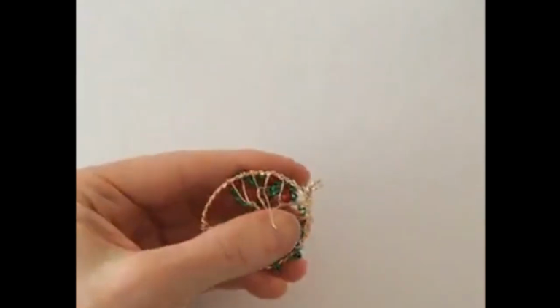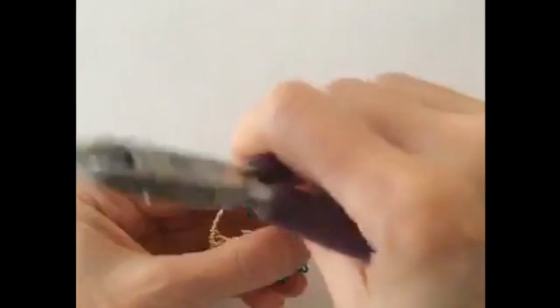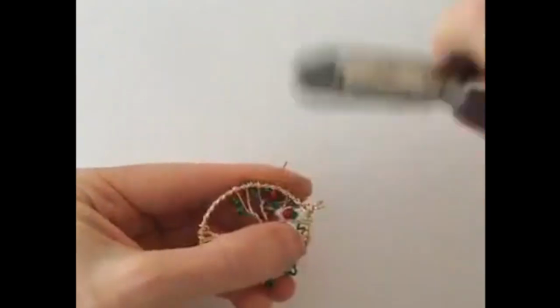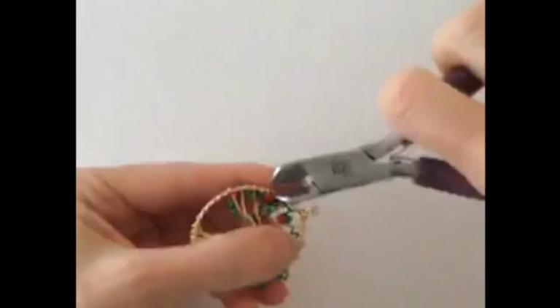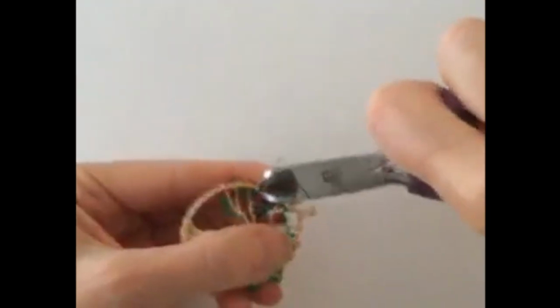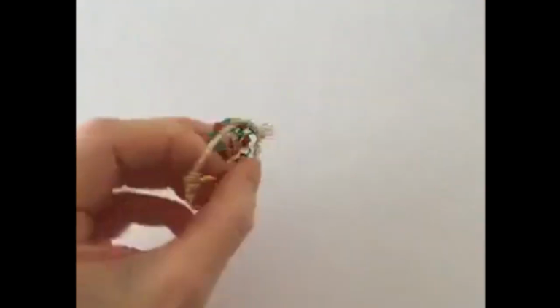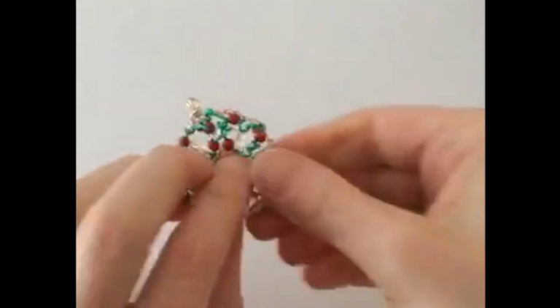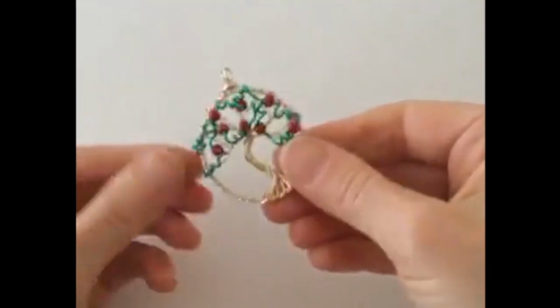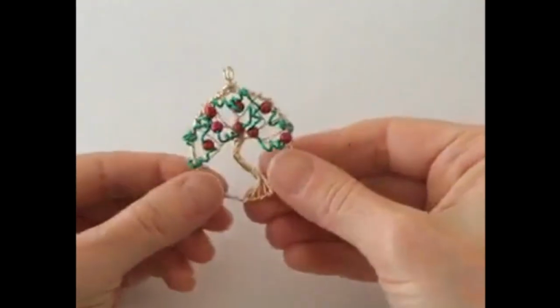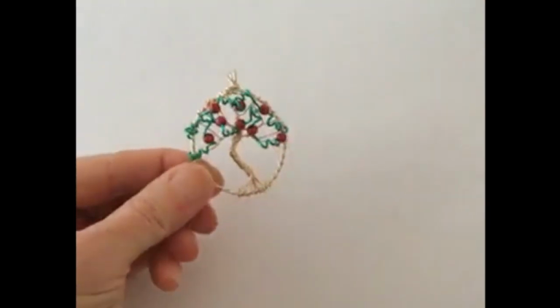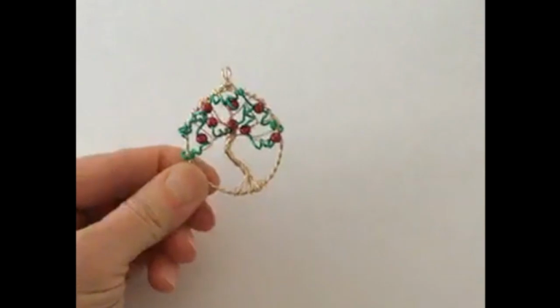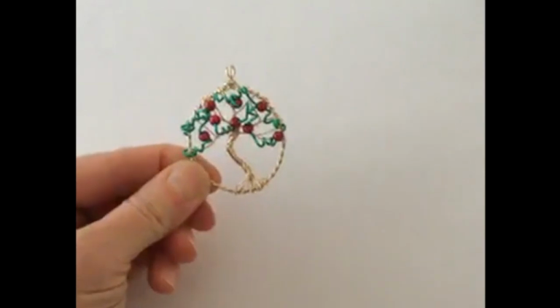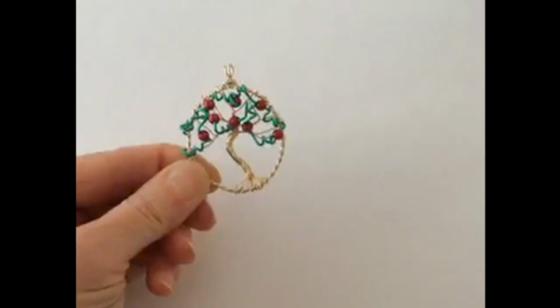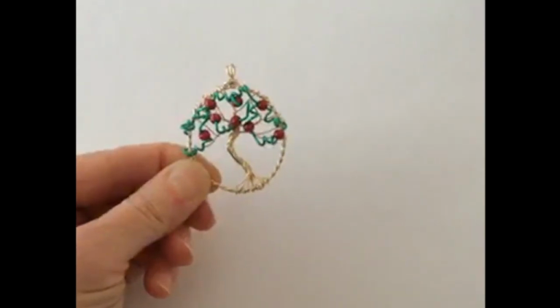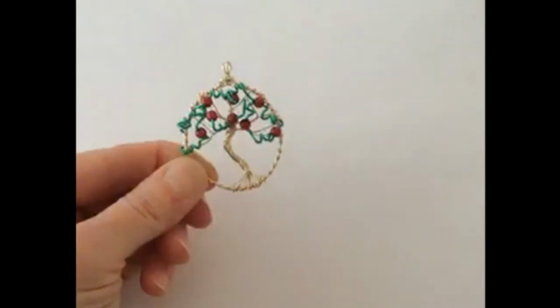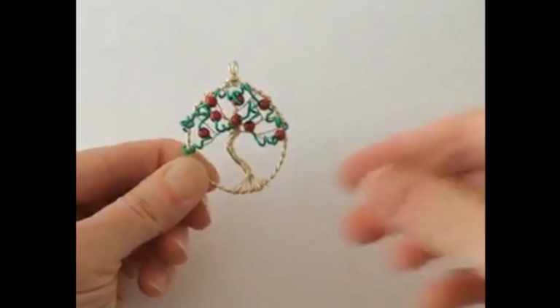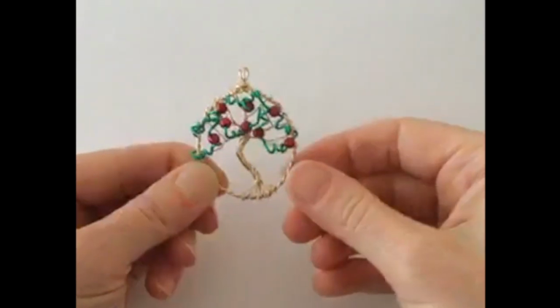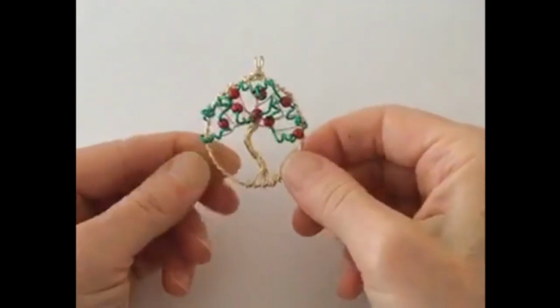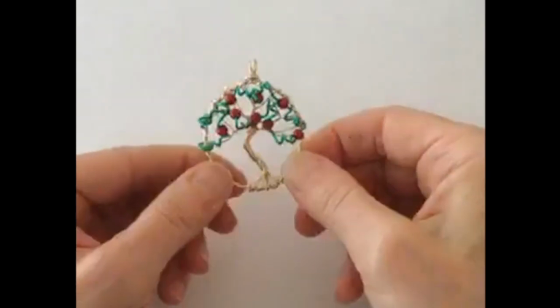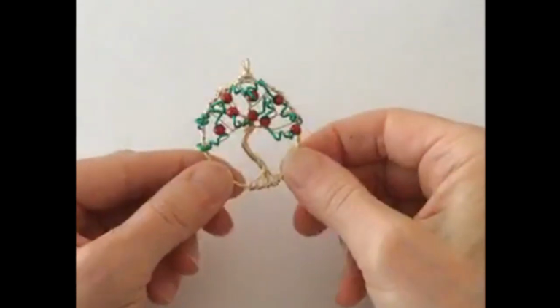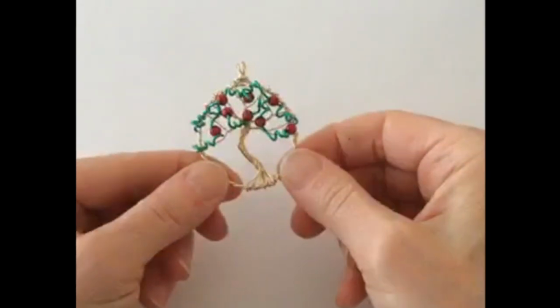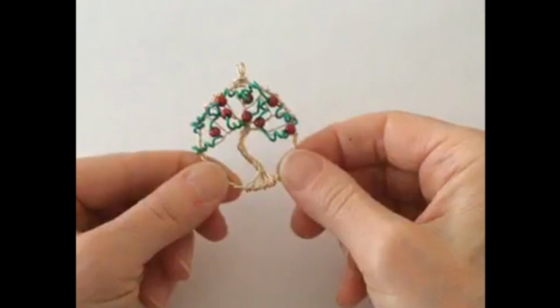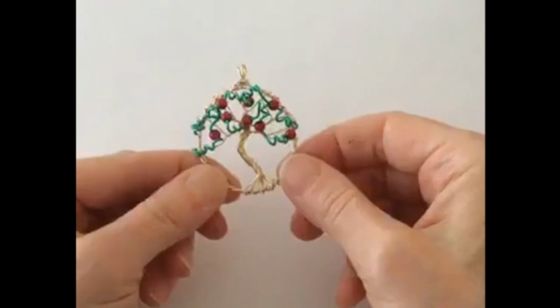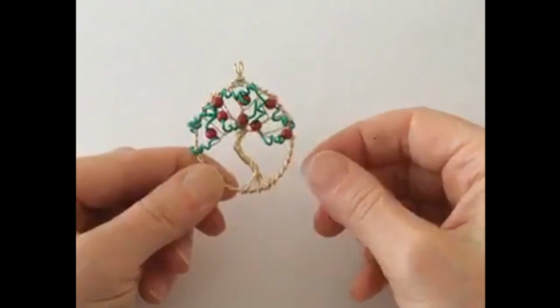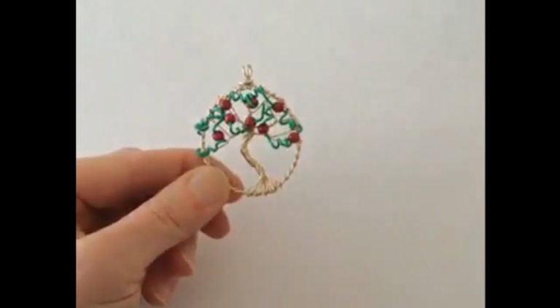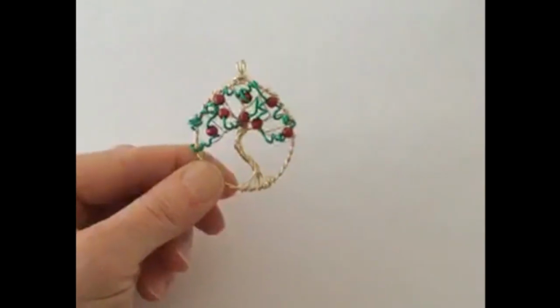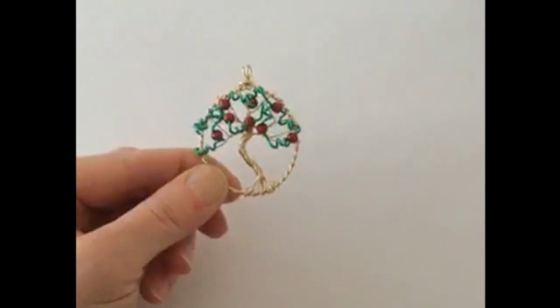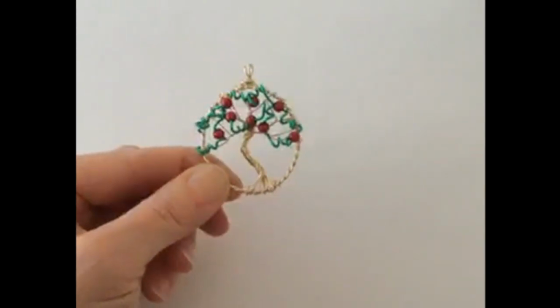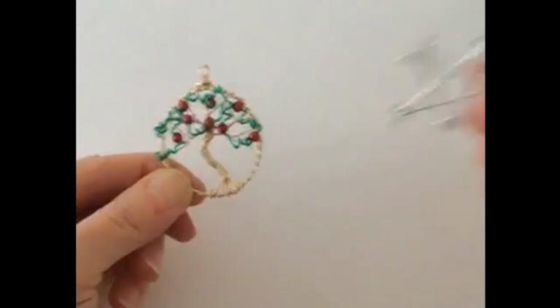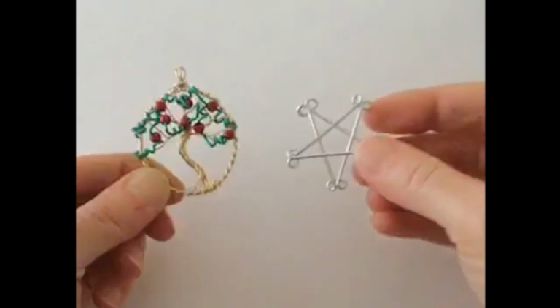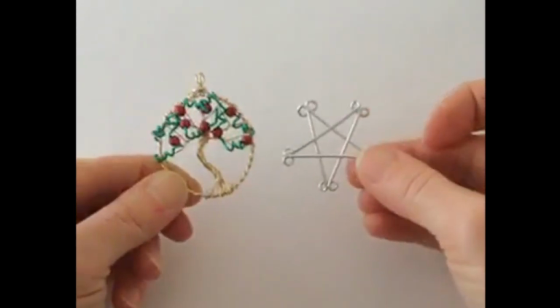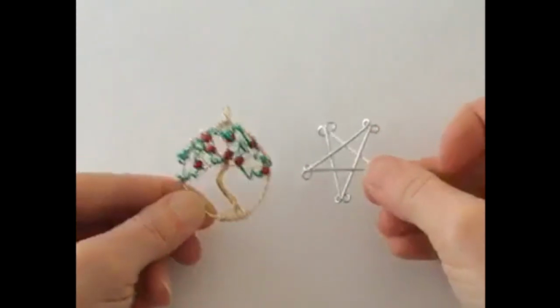So we're going to go like that, and there we have our apple tree. Wow, that was quite a process, but it's cute. It's not too bad. So far we've done the apple tree and then we've done the star.